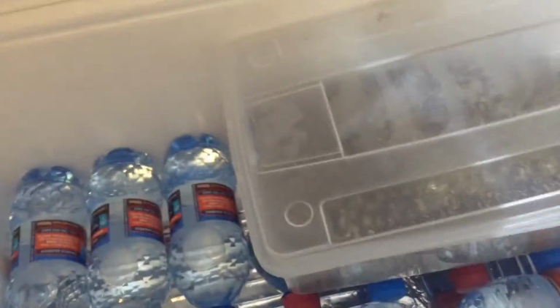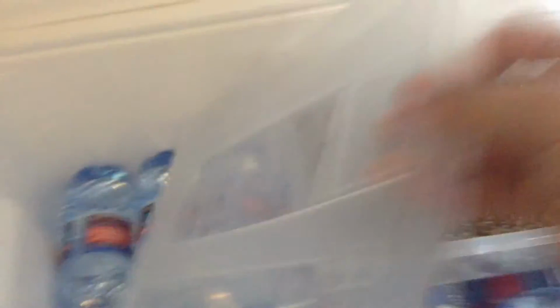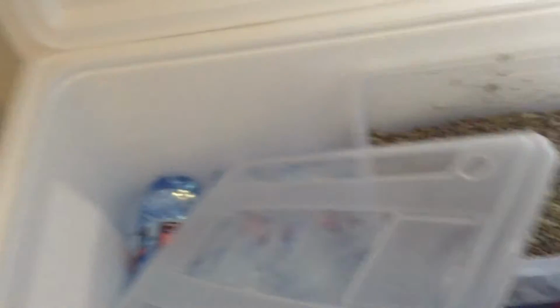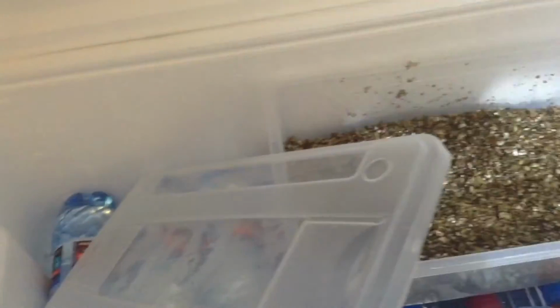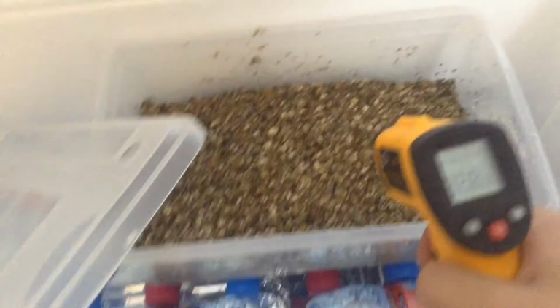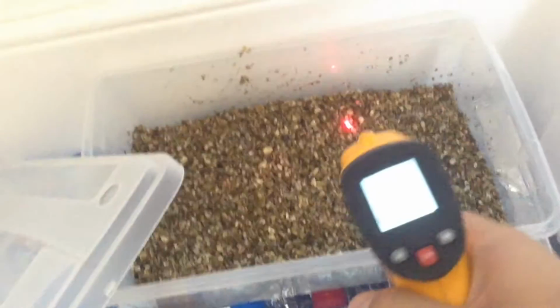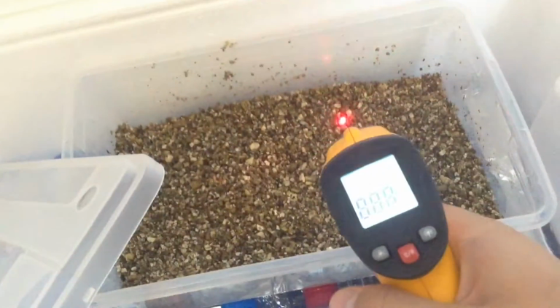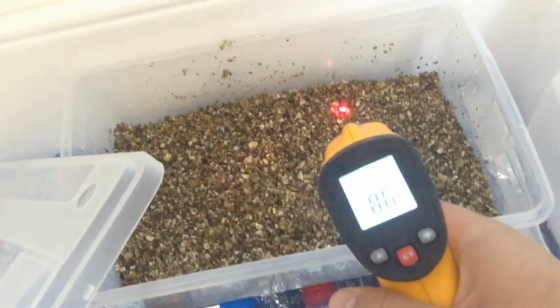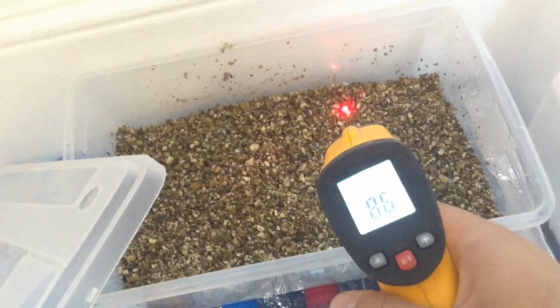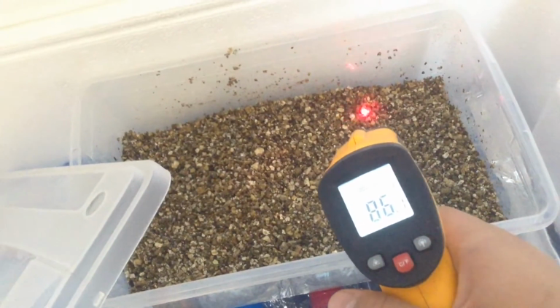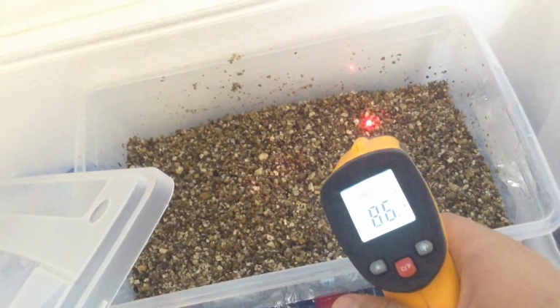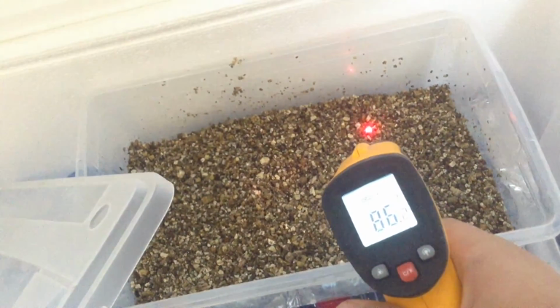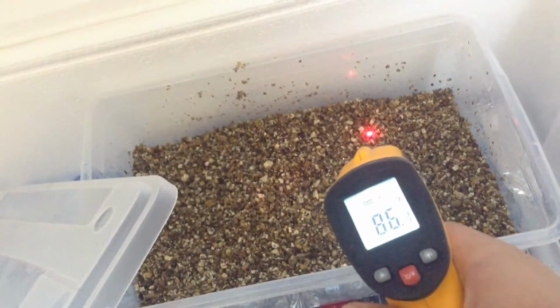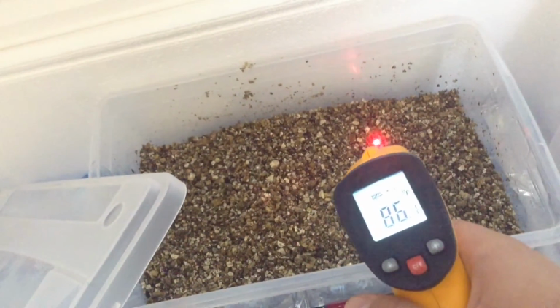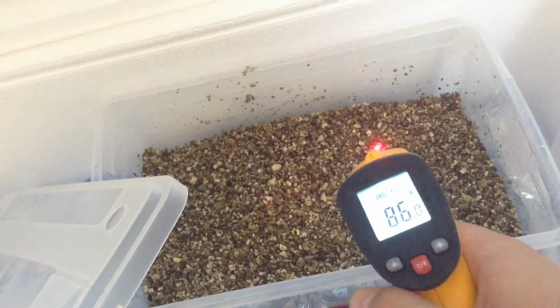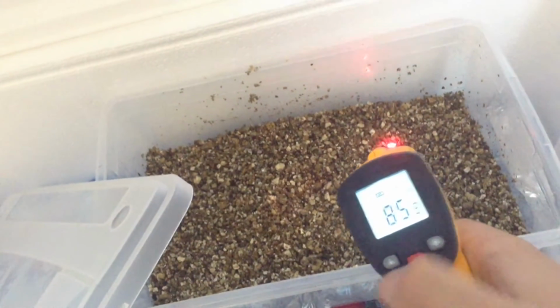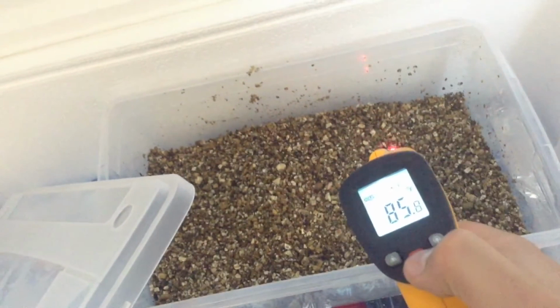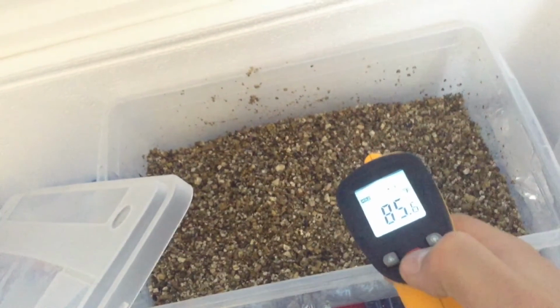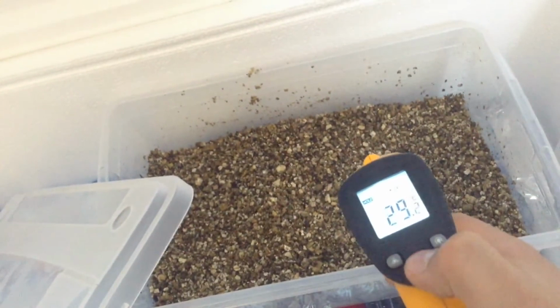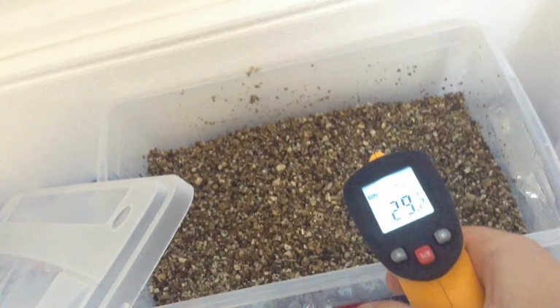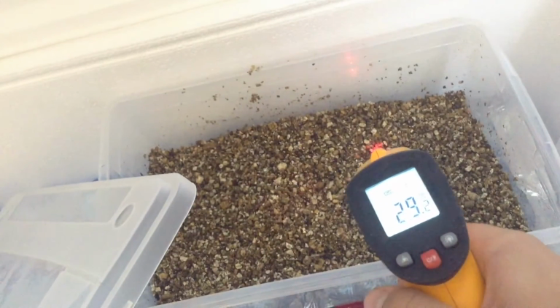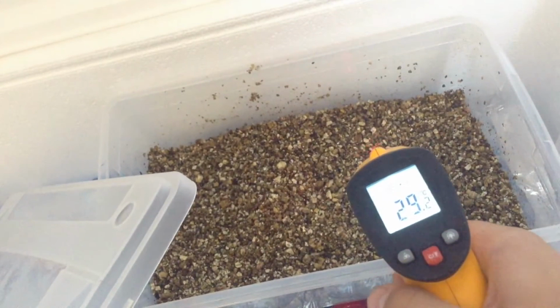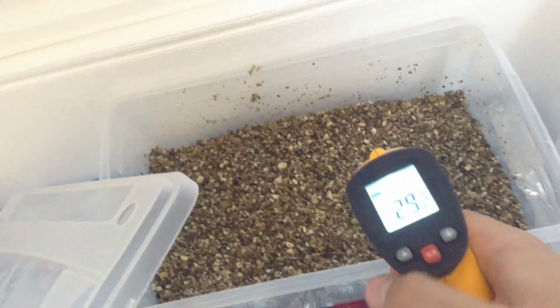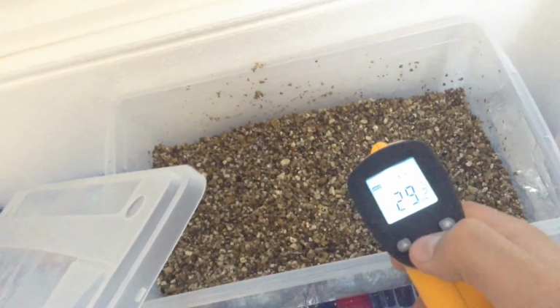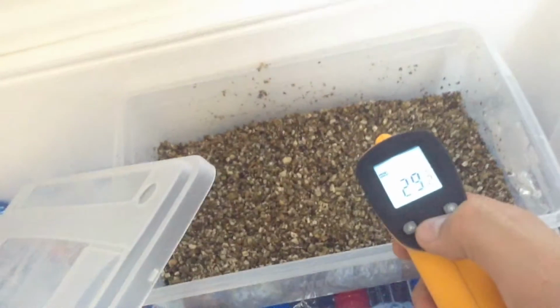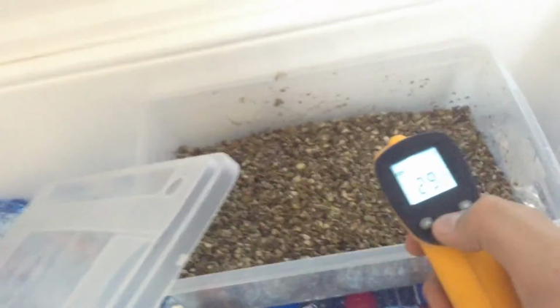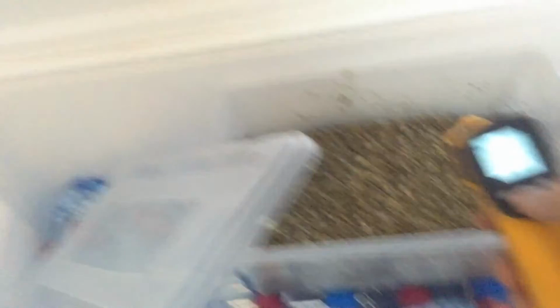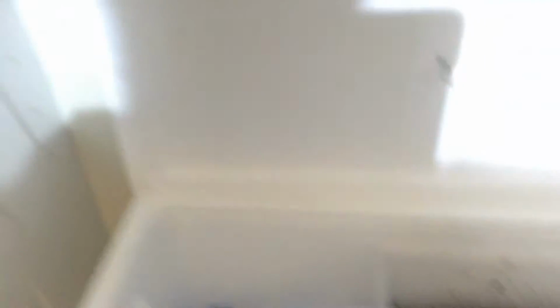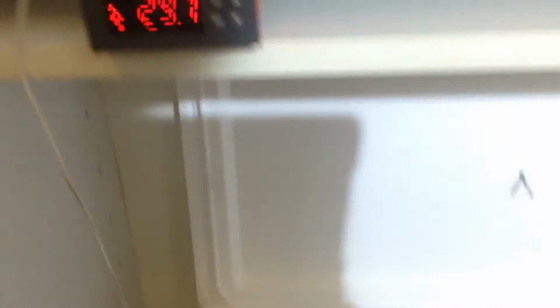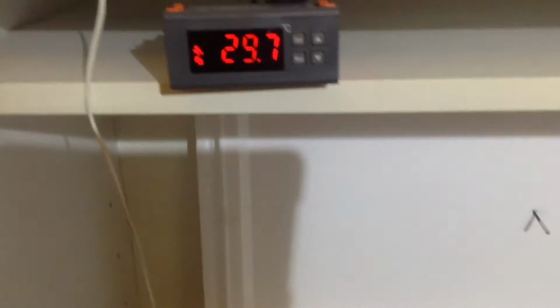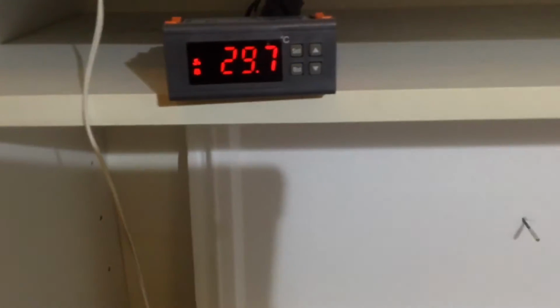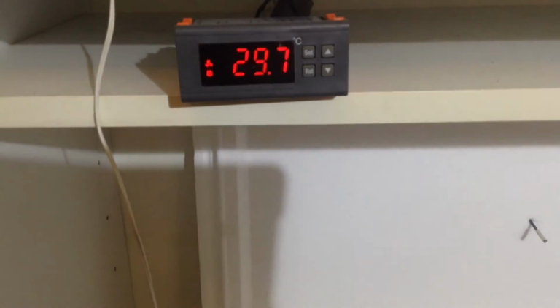Let's open the egg box and heat gun it. That's 86 degrees Fahrenheit and 29.2 in Celsius, and that's similar to what that says.